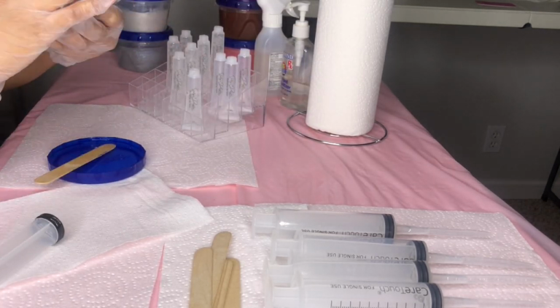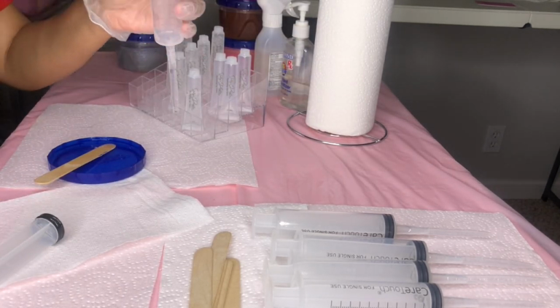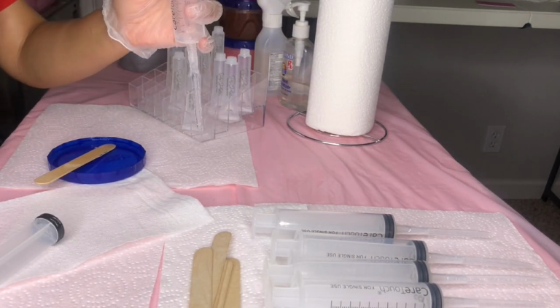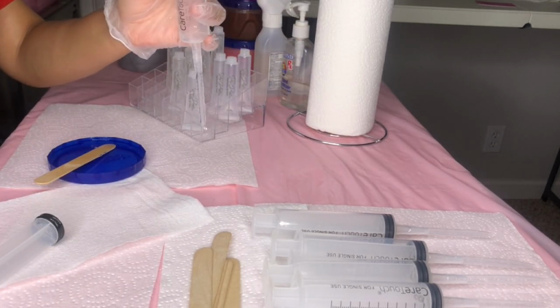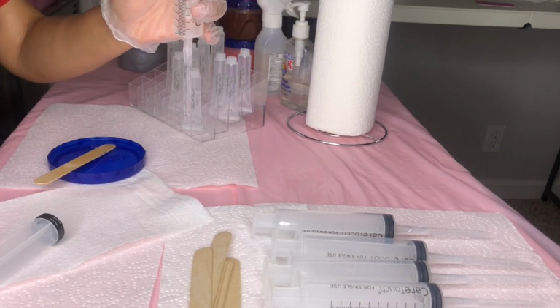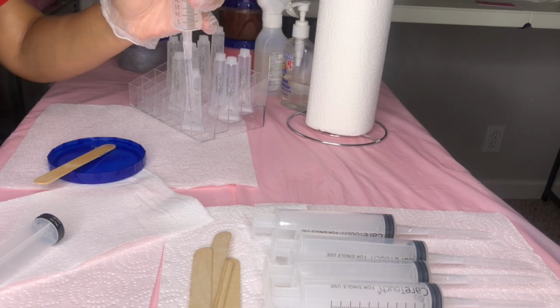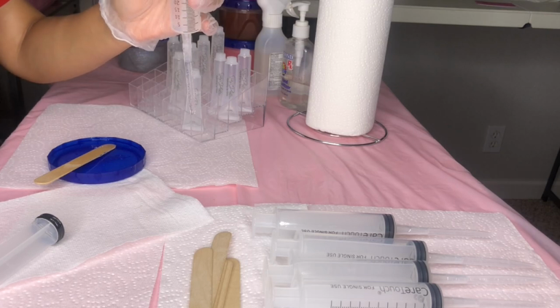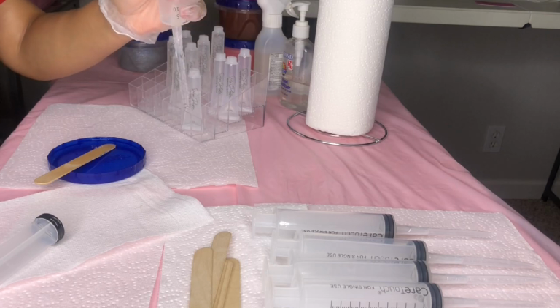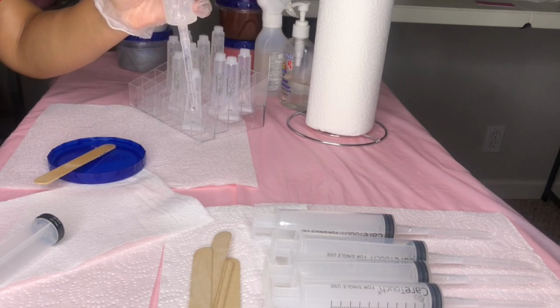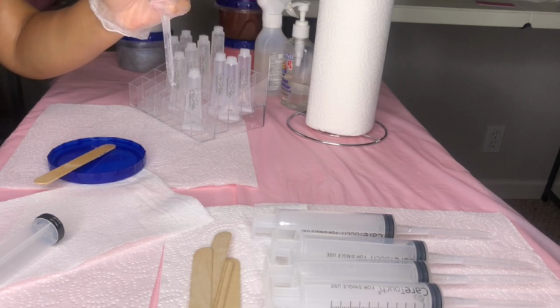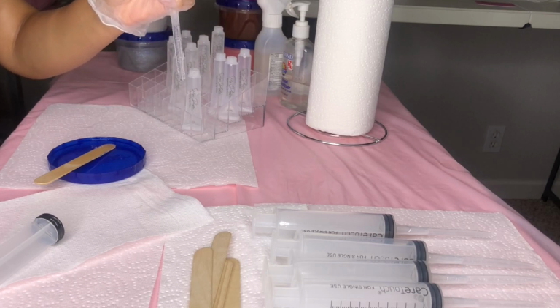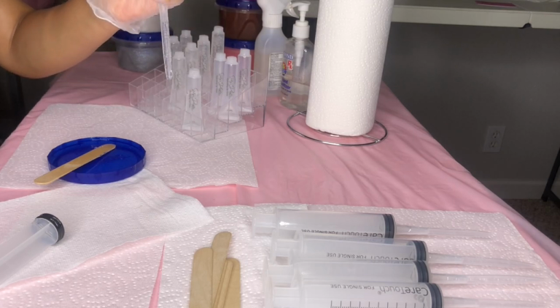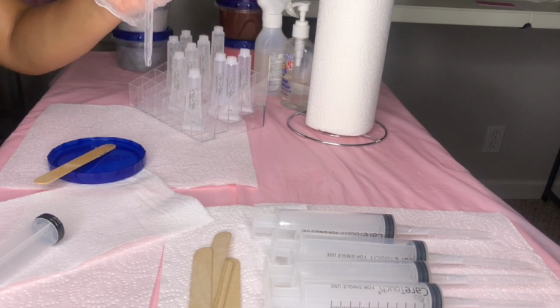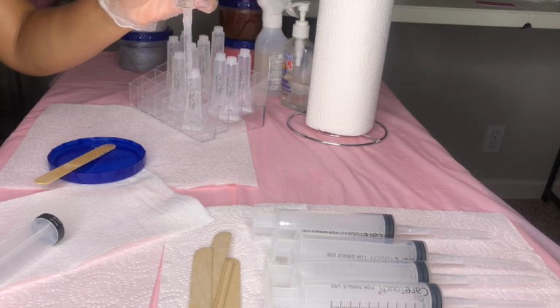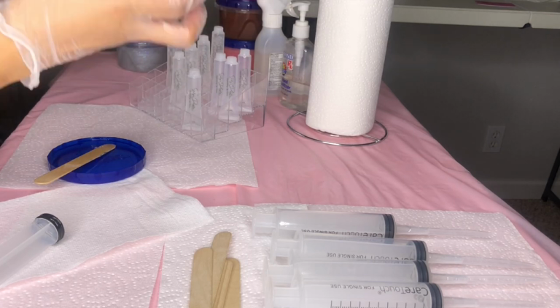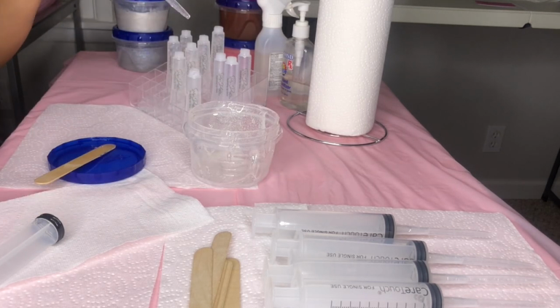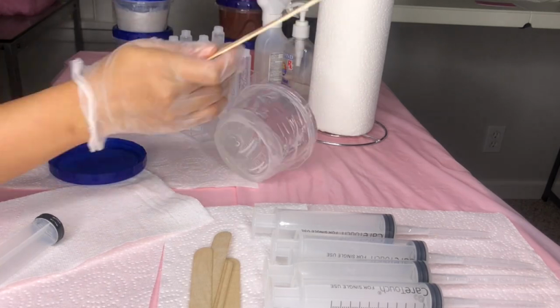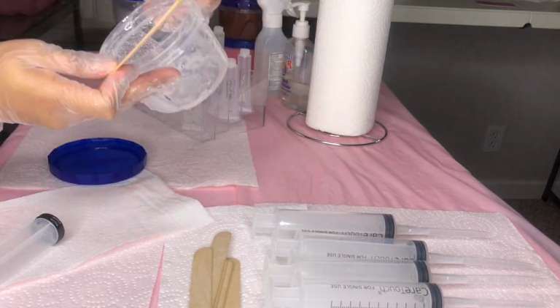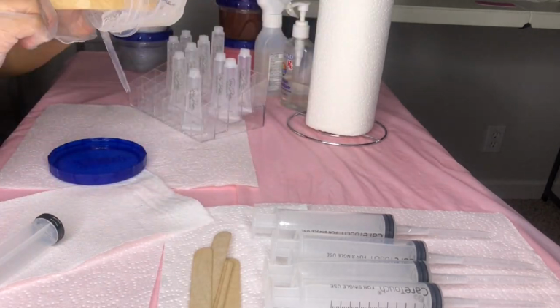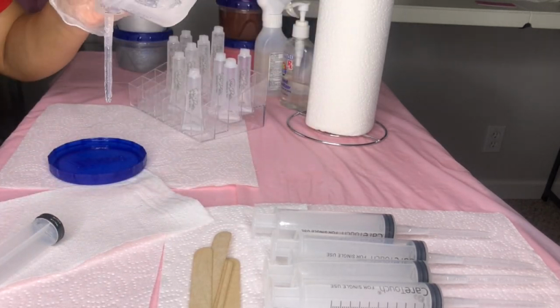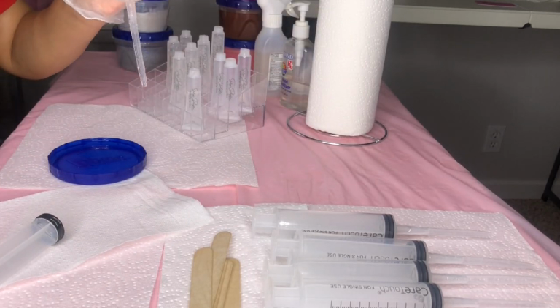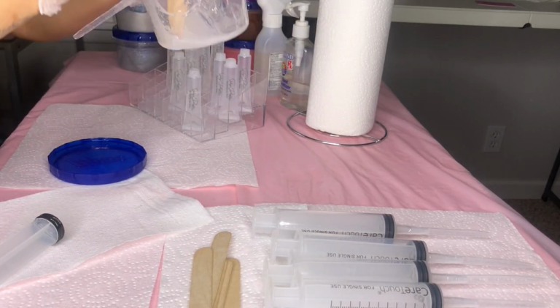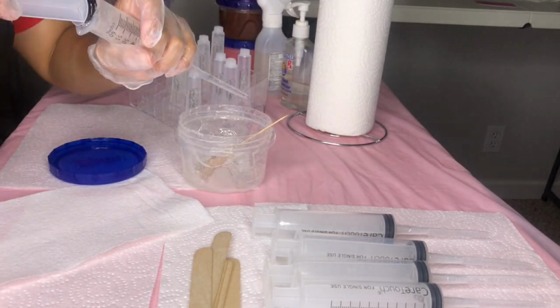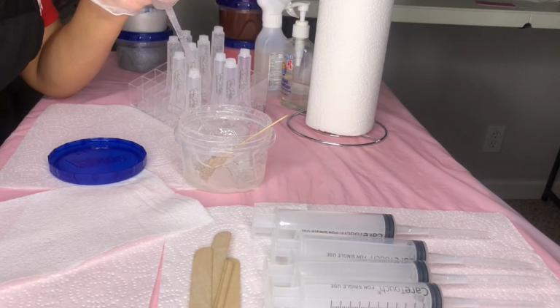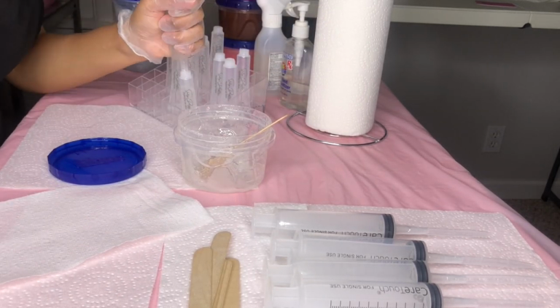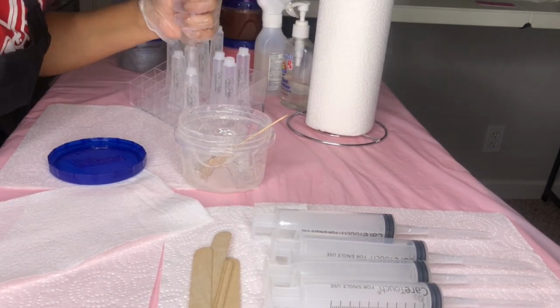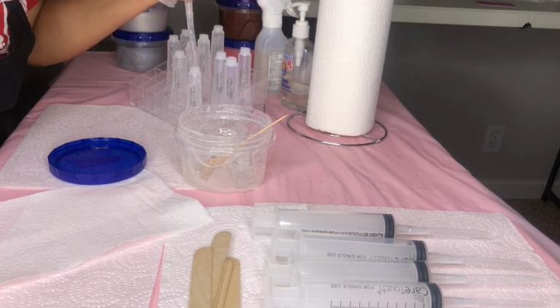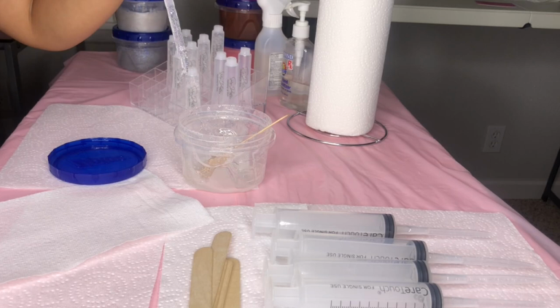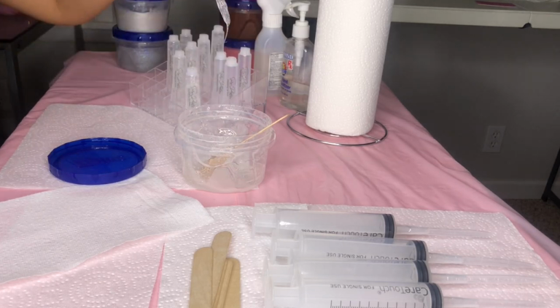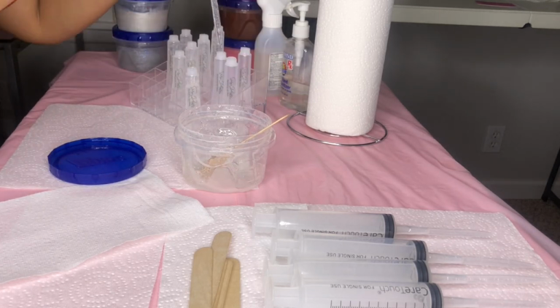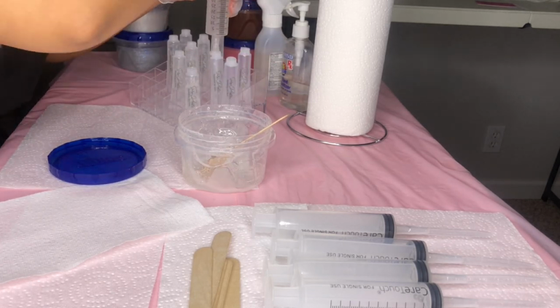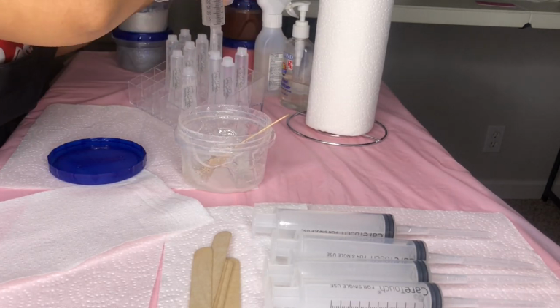For the majority of the parts whenever I was filling up my syringes you can see it's out of frame, so most of those parts I did clip out of the video. If you guys like watching the syringes being filled up, I'm sorry — you'll see some of them but yeah, that's that.